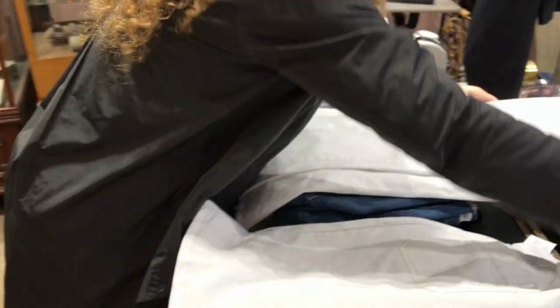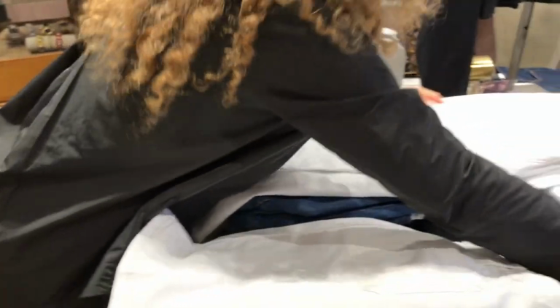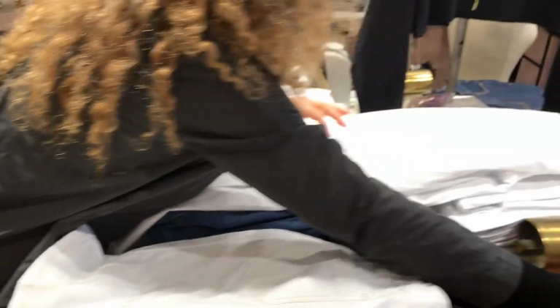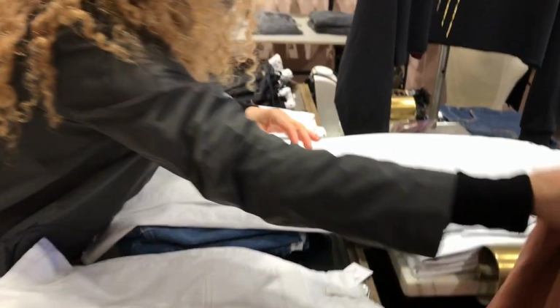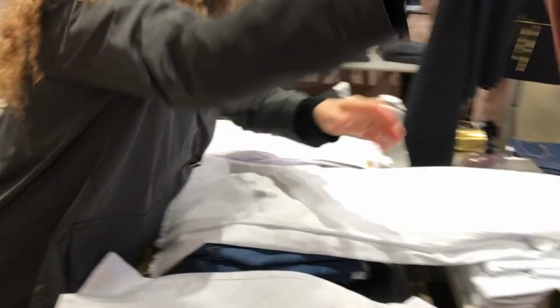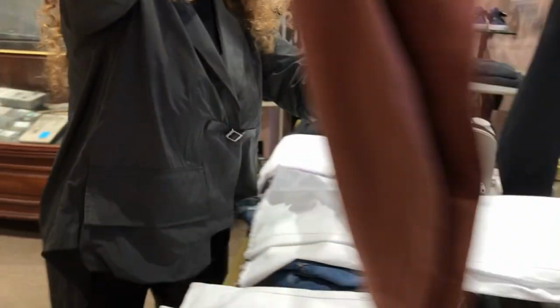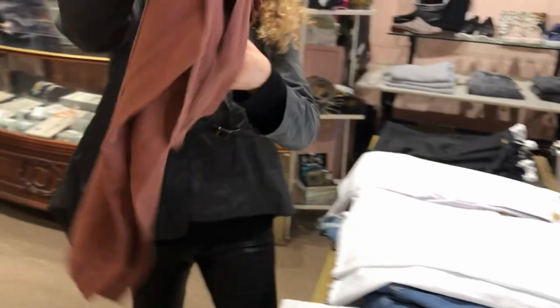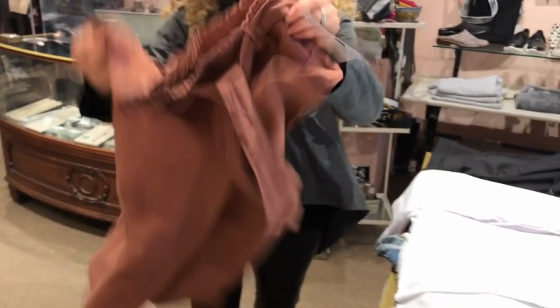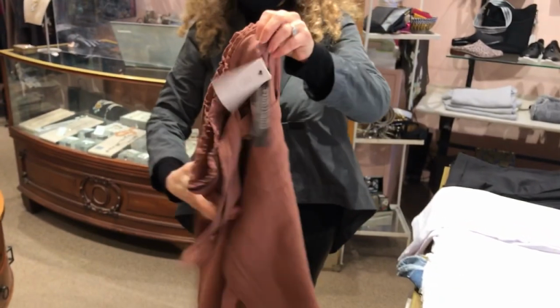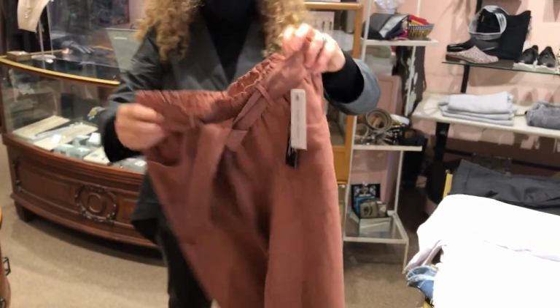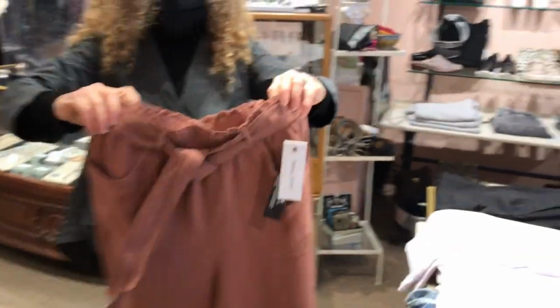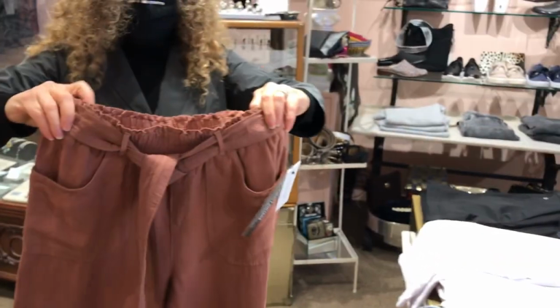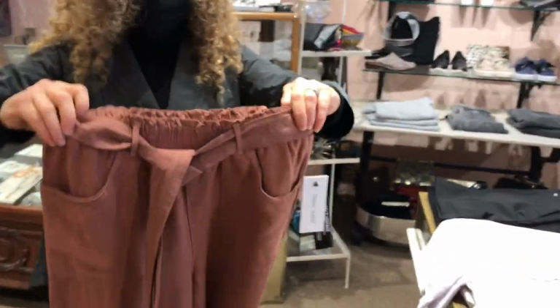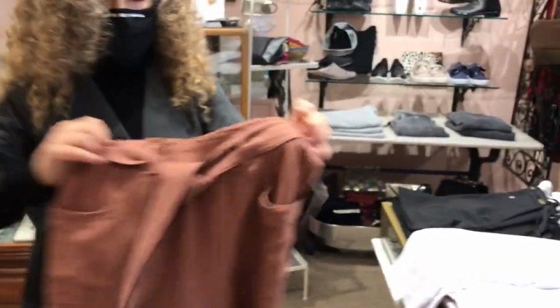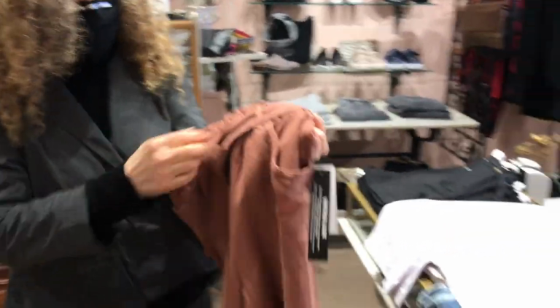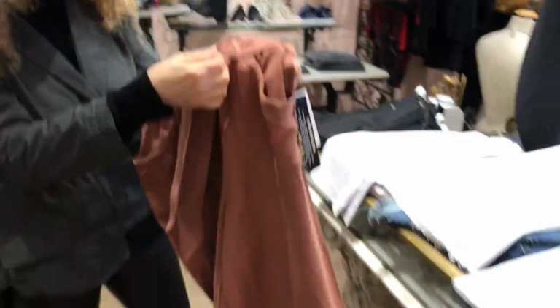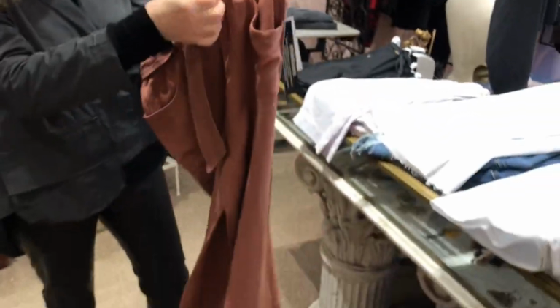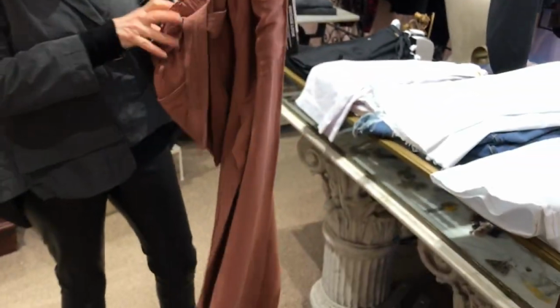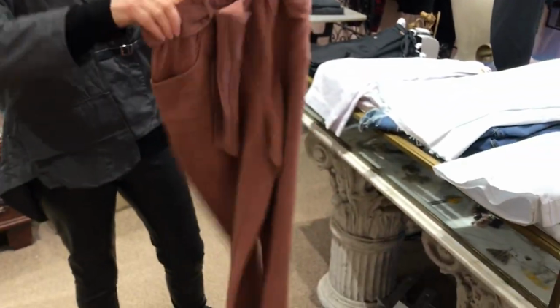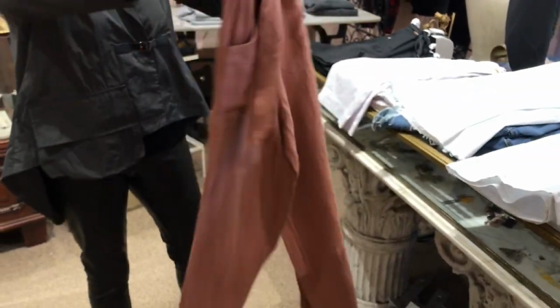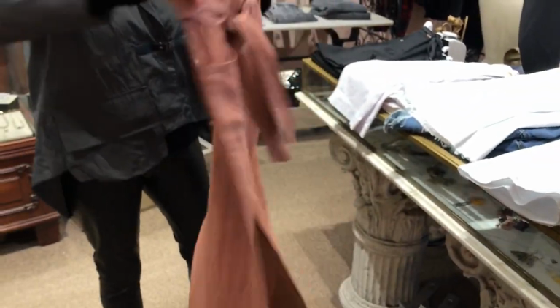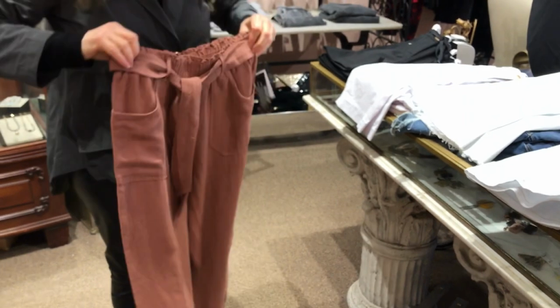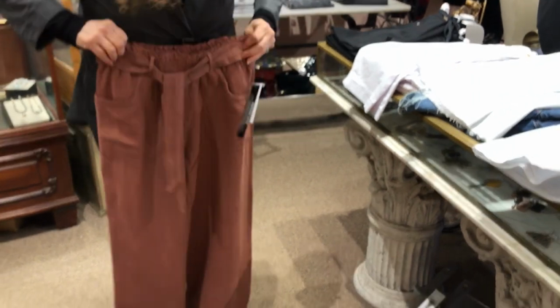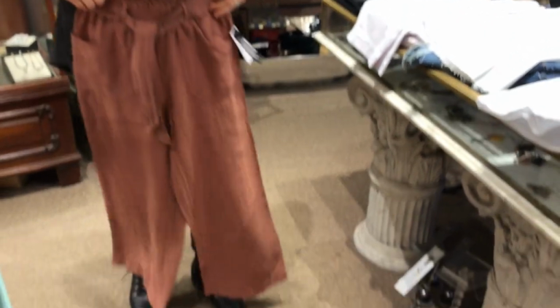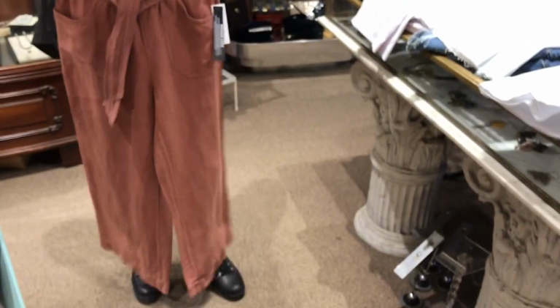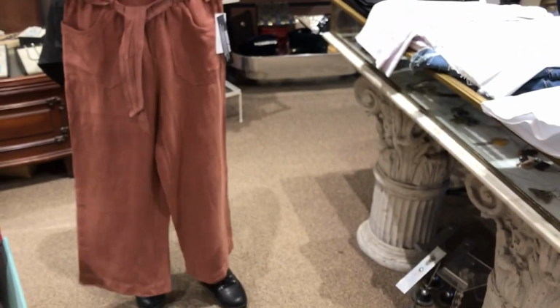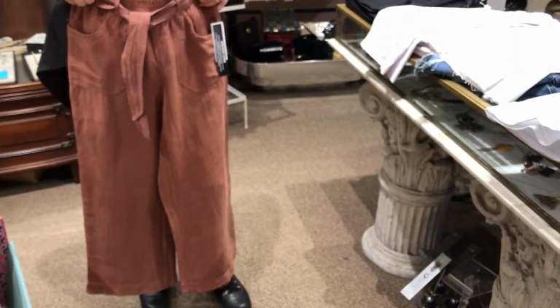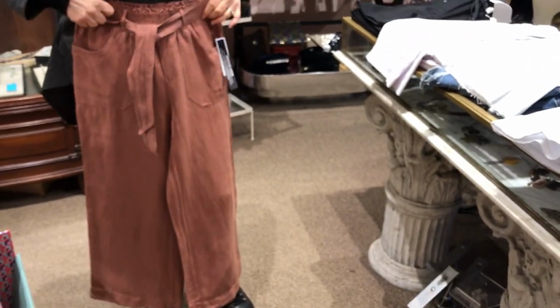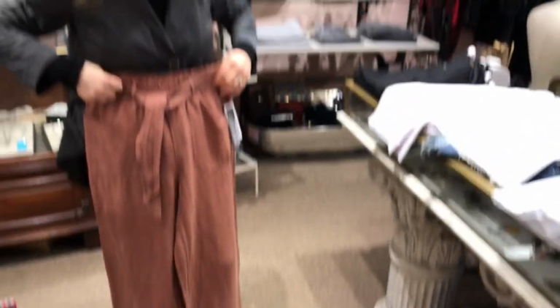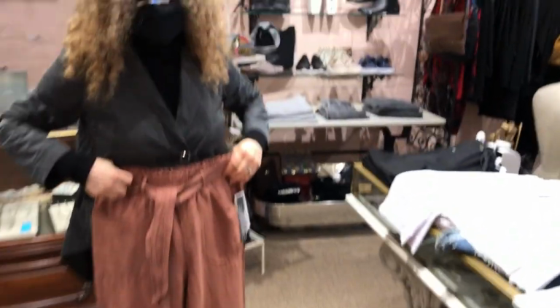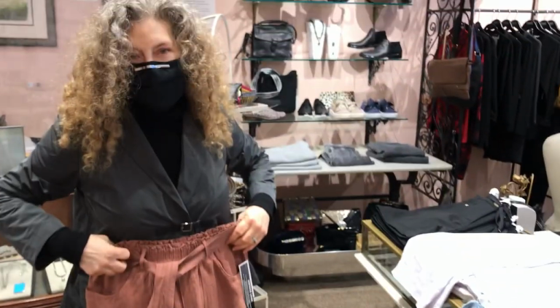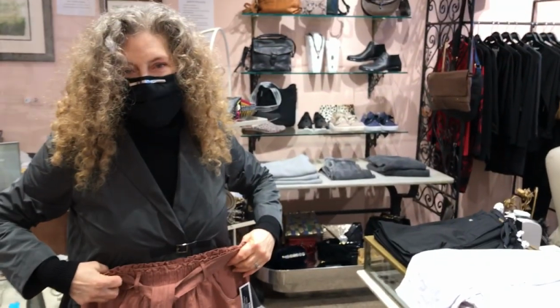And the last pair are these really soft elastic waist soft pants that have a removable sash. It's in a beautiful color they call Gazelle. Bye for now.